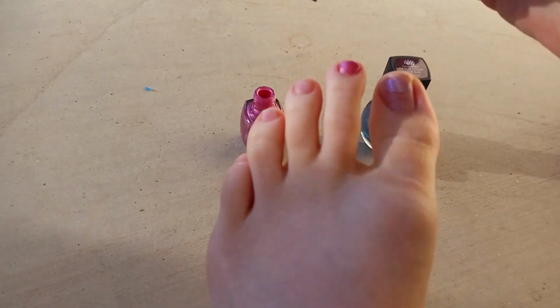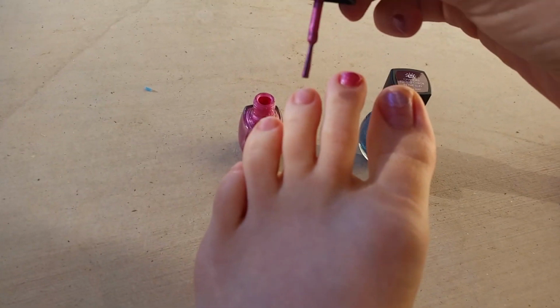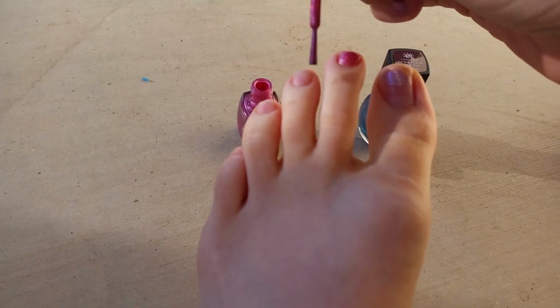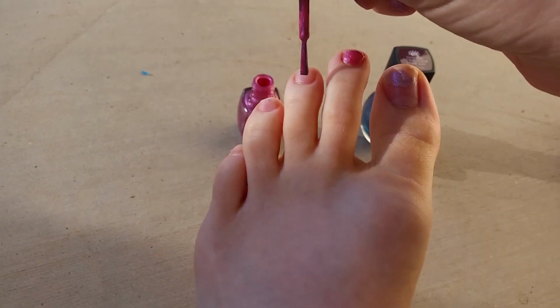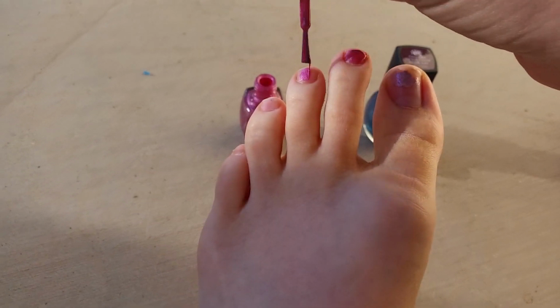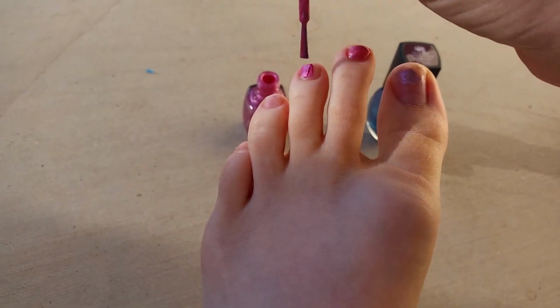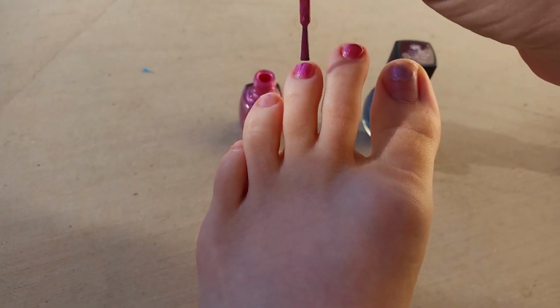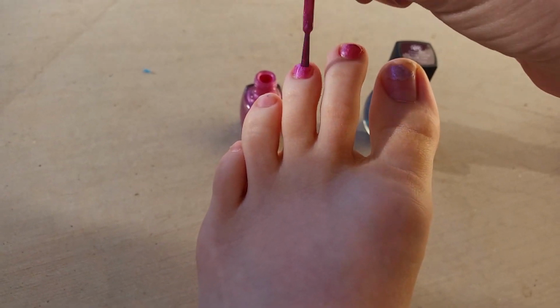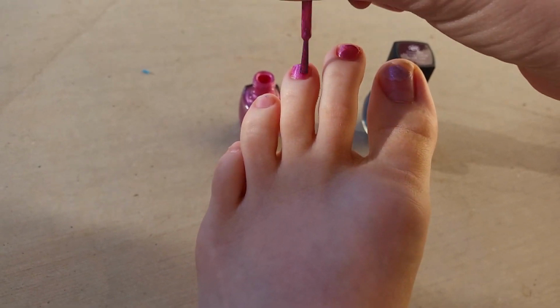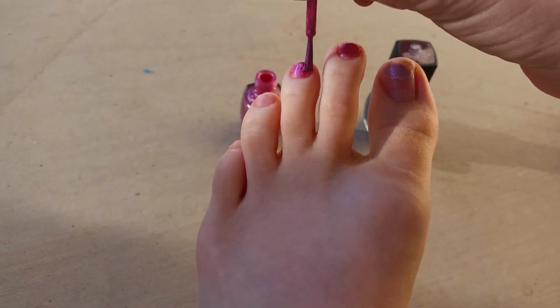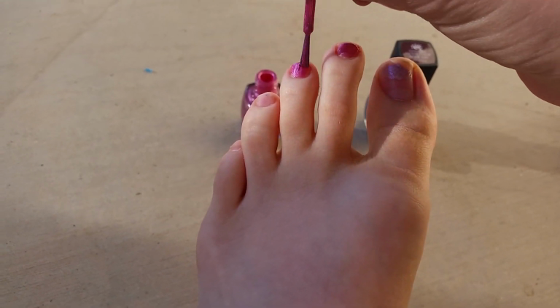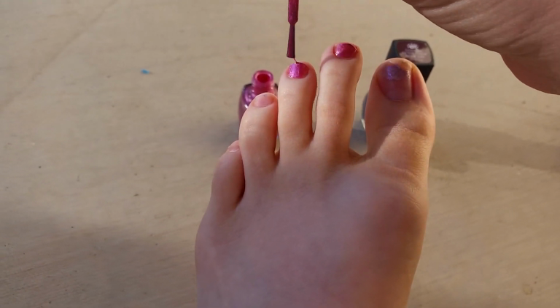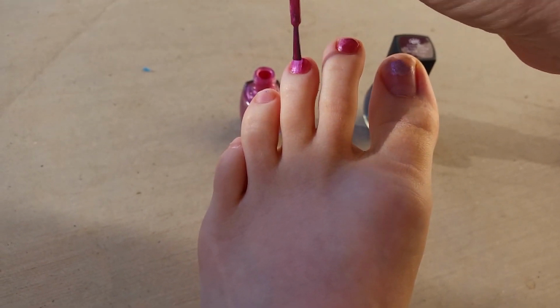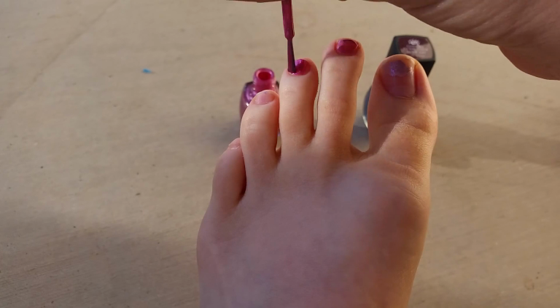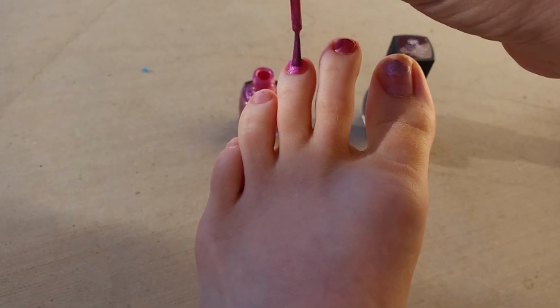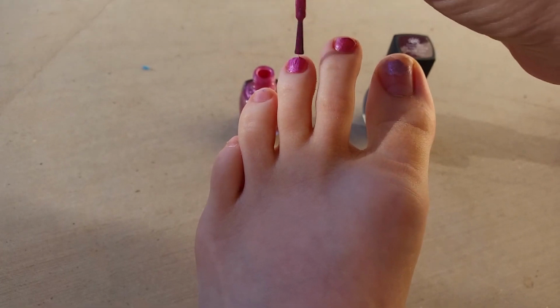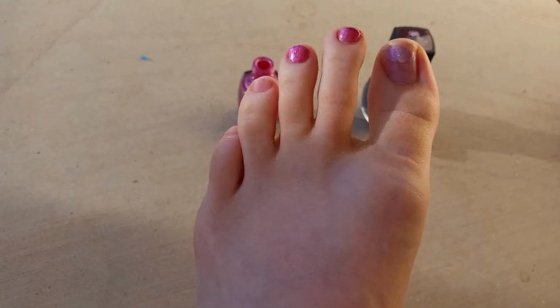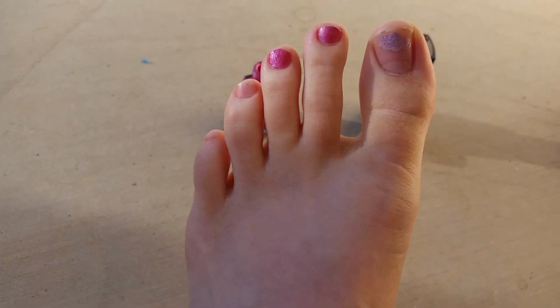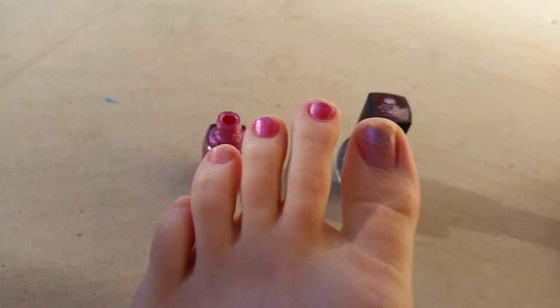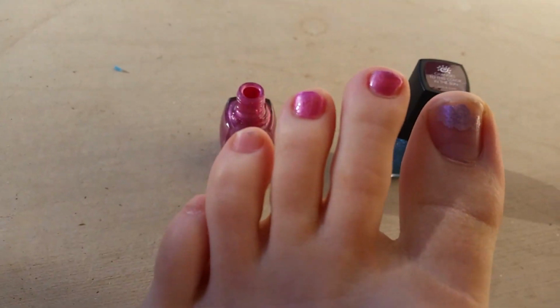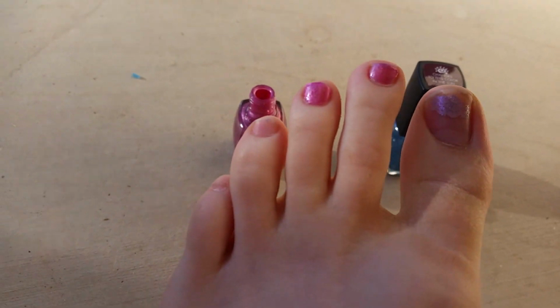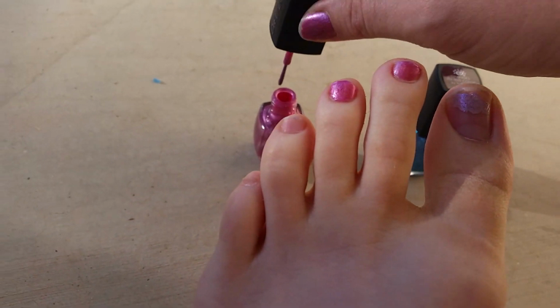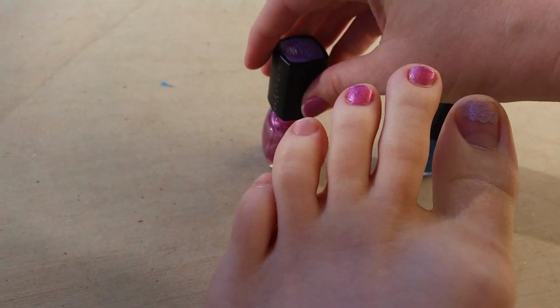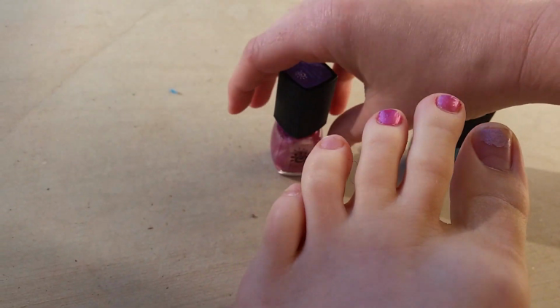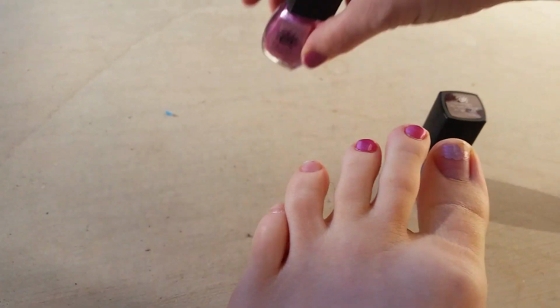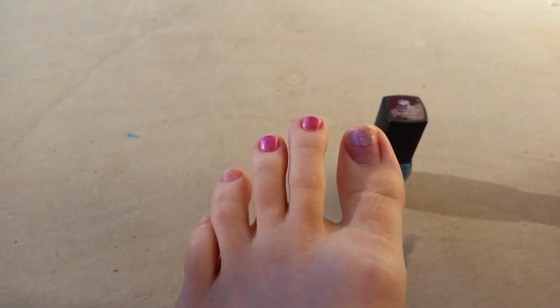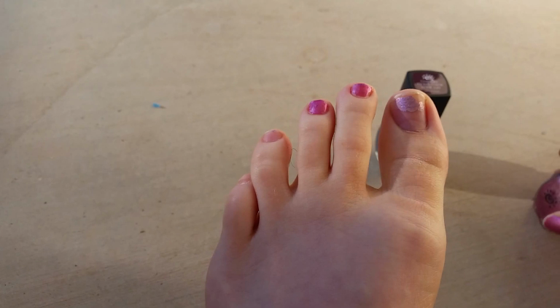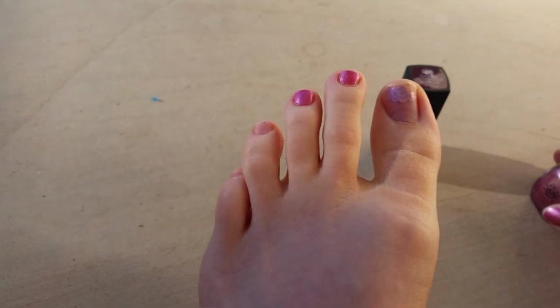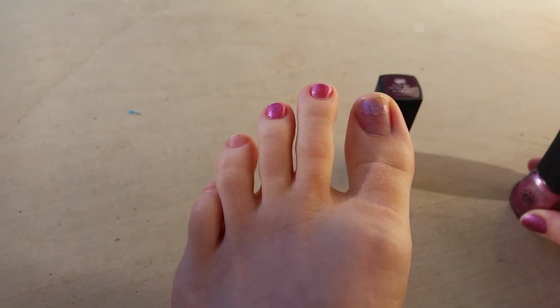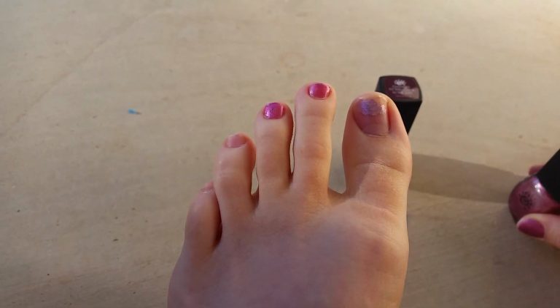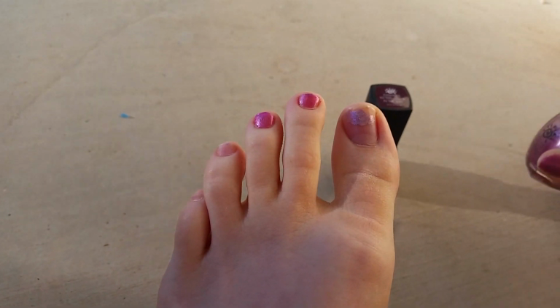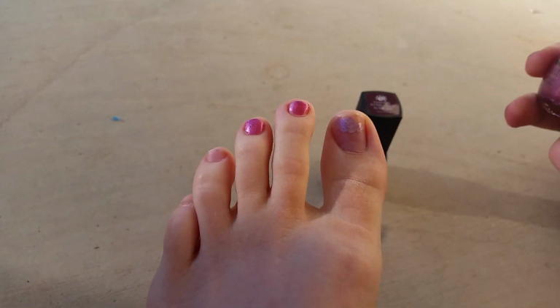So it goes on pretty easy. I love the color. That is very pretty. That is a very pretty pink color. I'm going to do those two with this one.